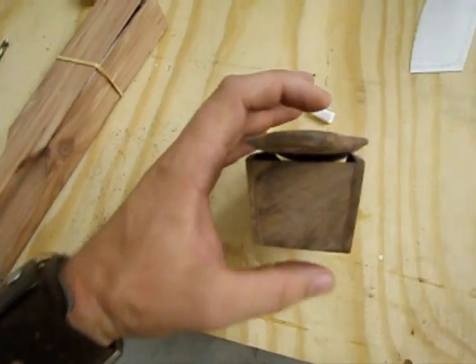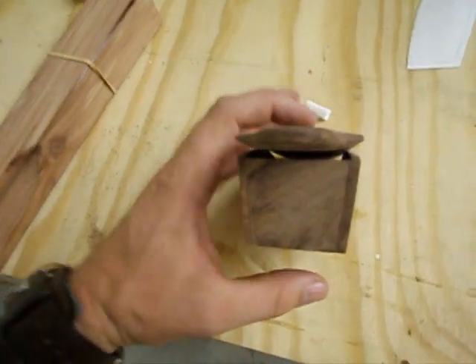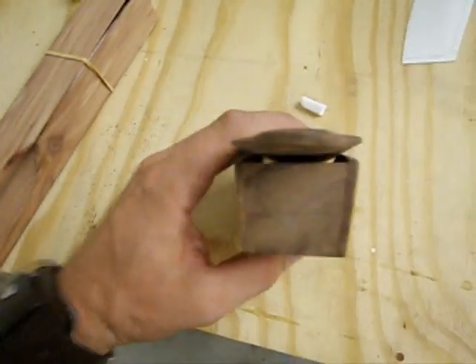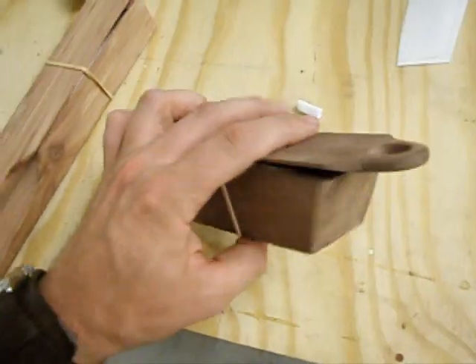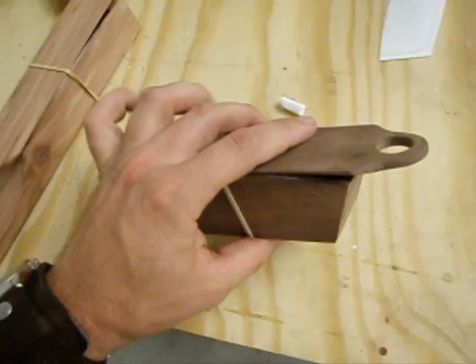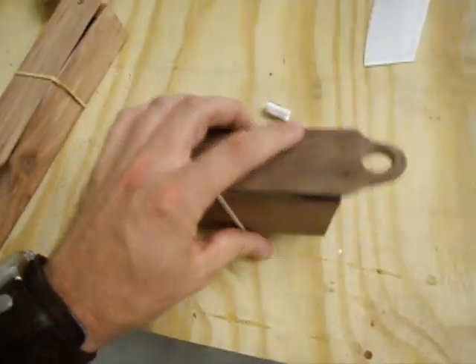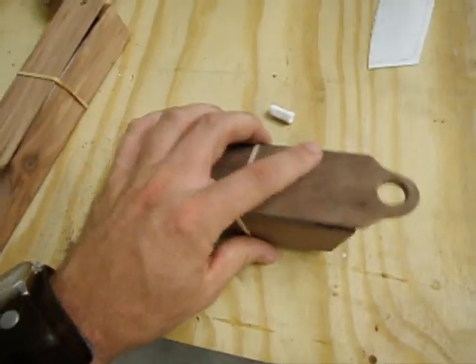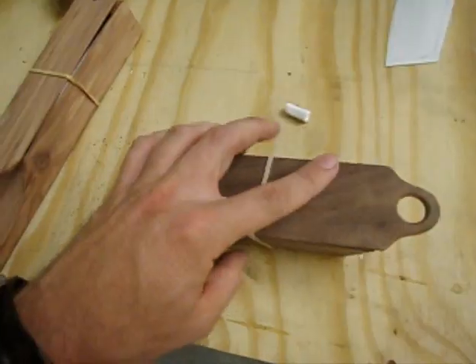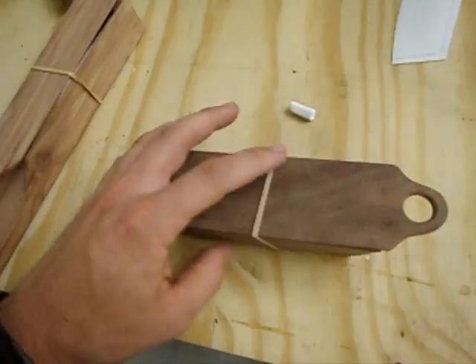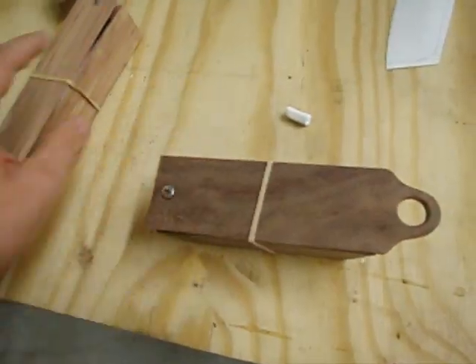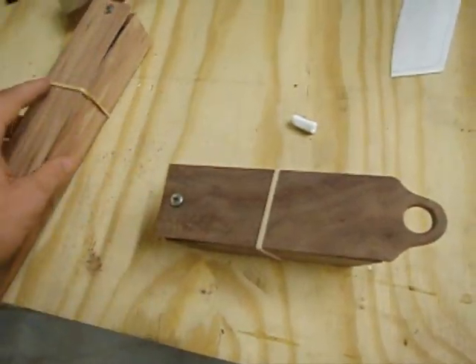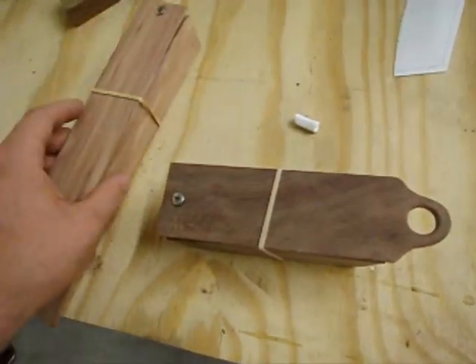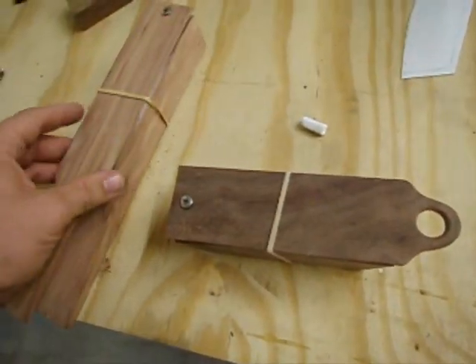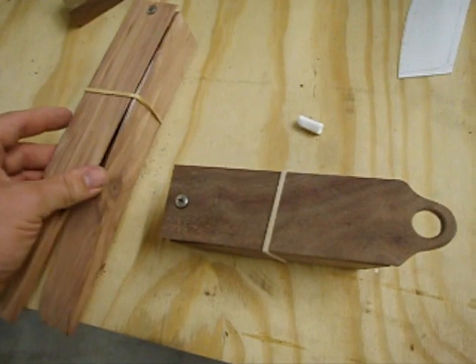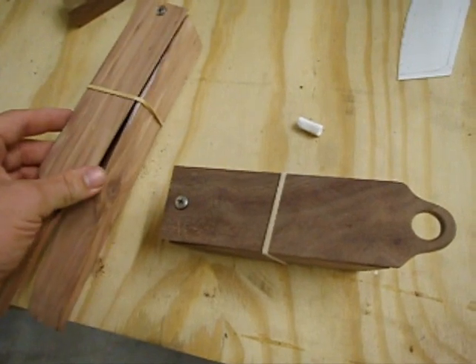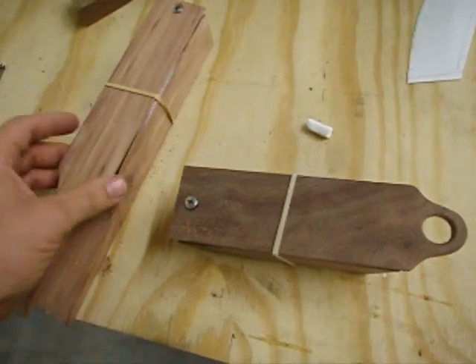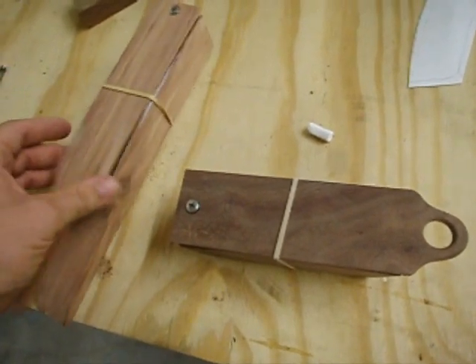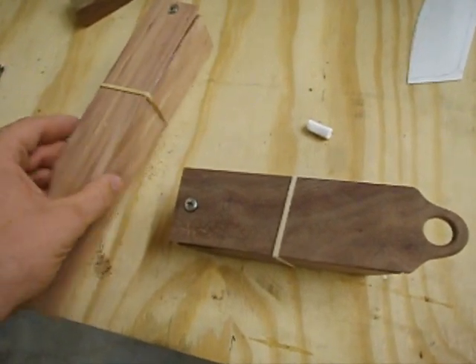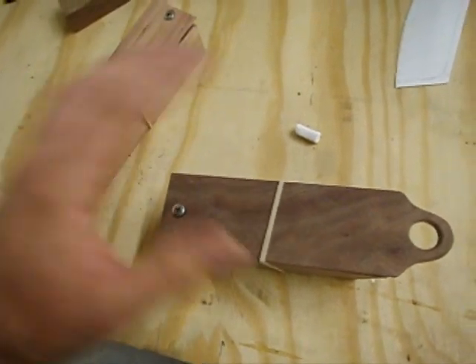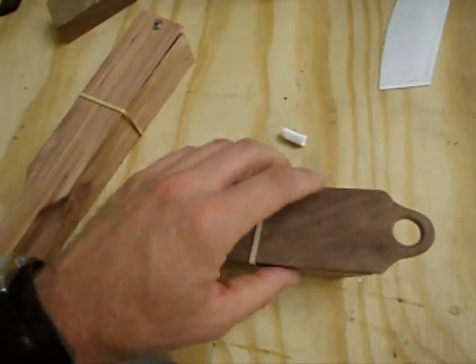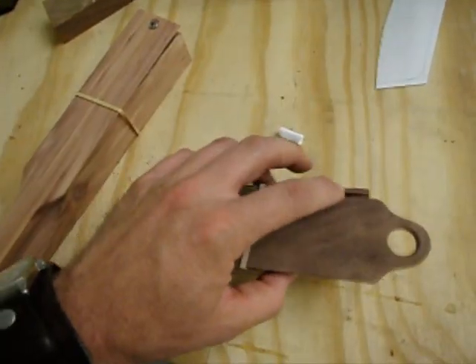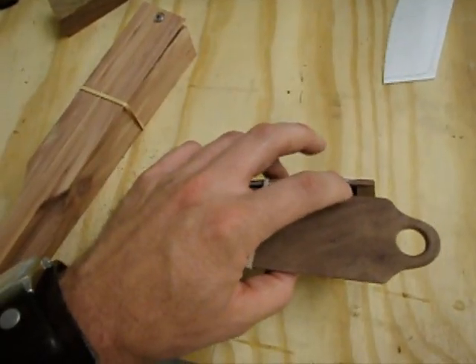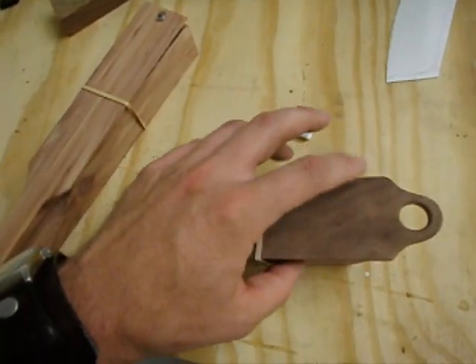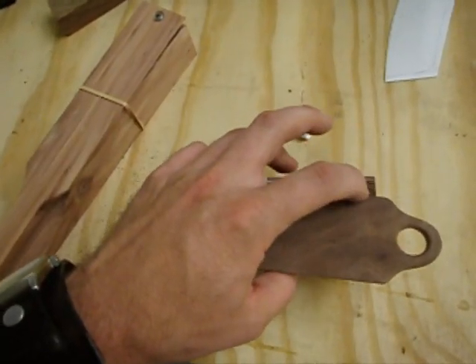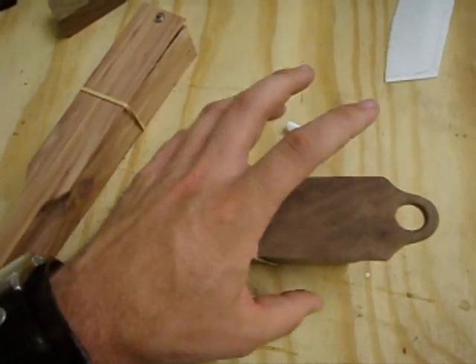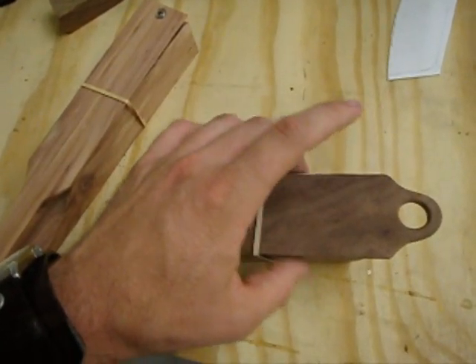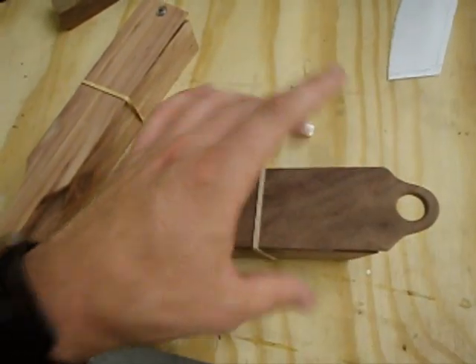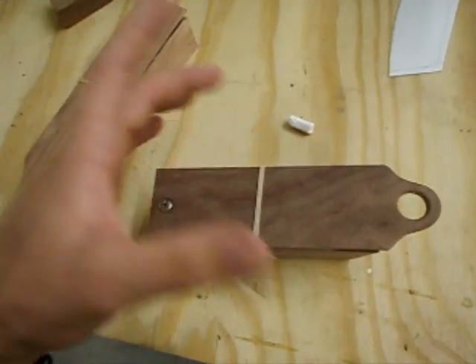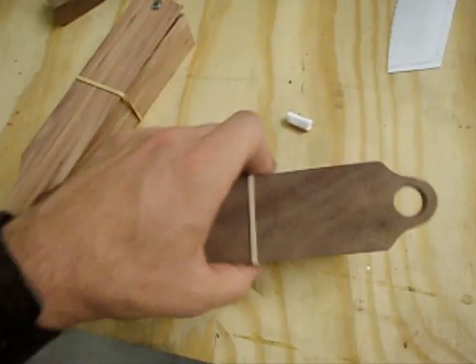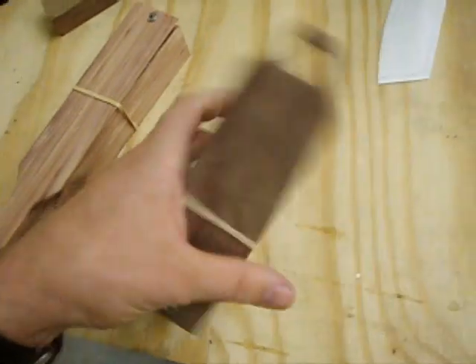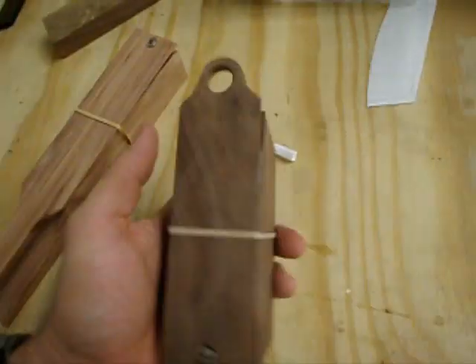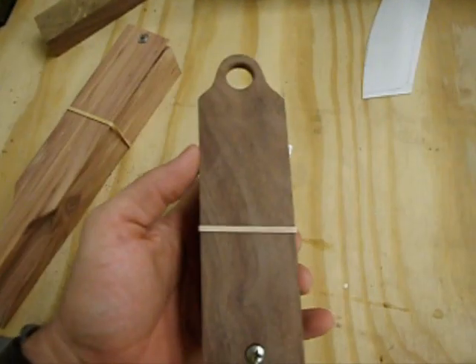I do get a higher pitch out of this walnut than this cedar one - I don't know why that is. Let's see if I can compare. But it sounds alright.